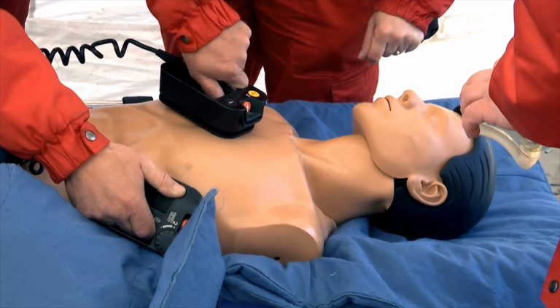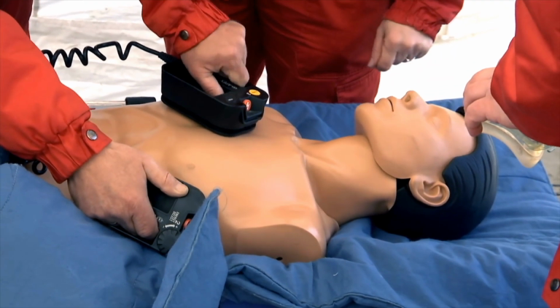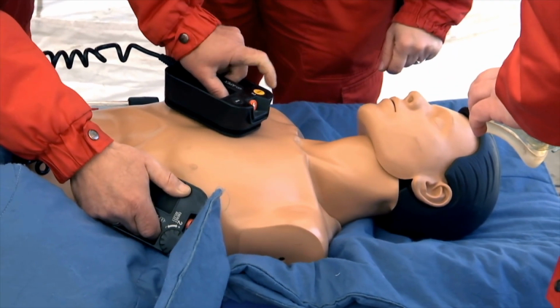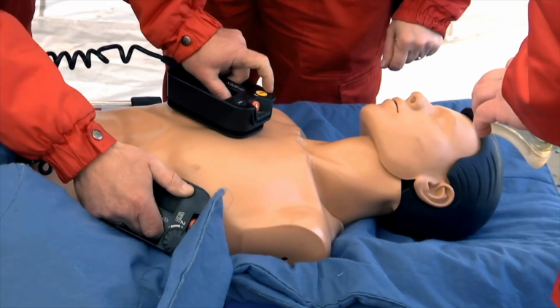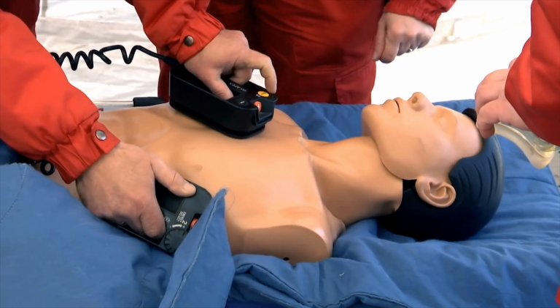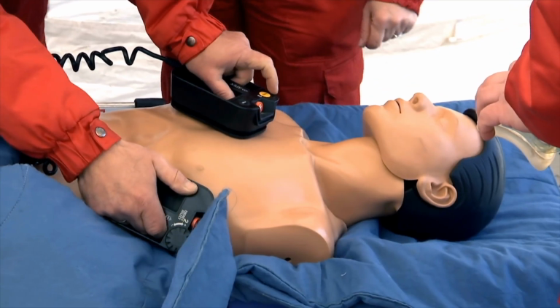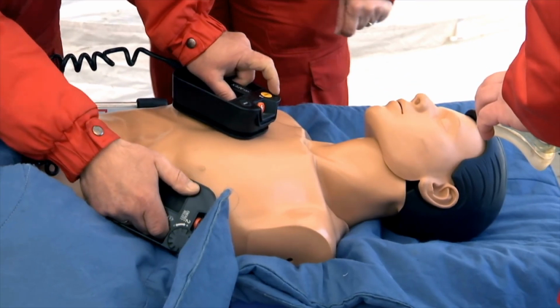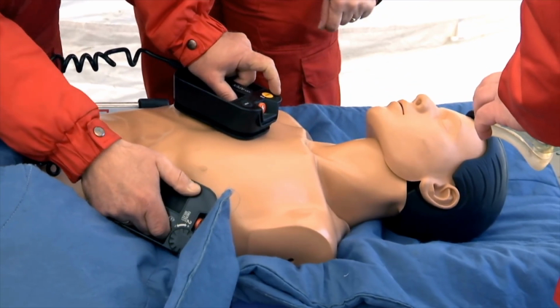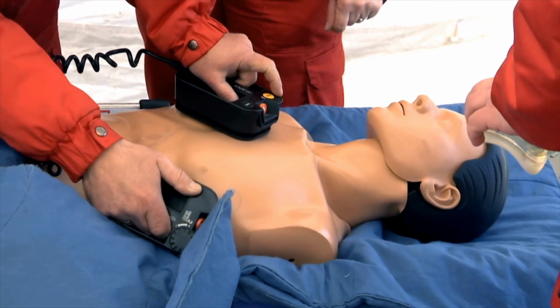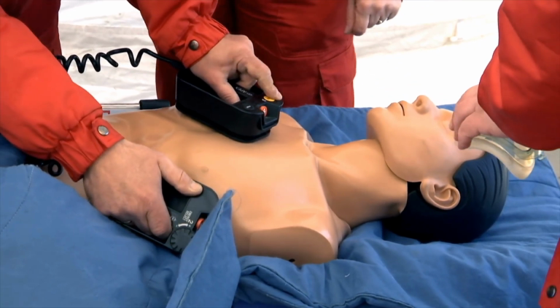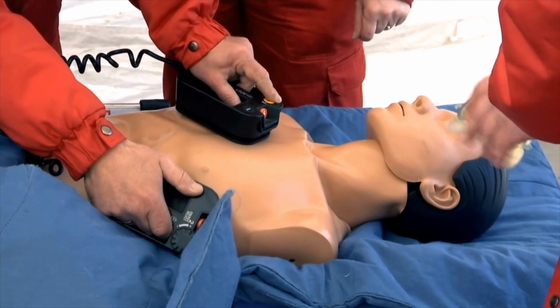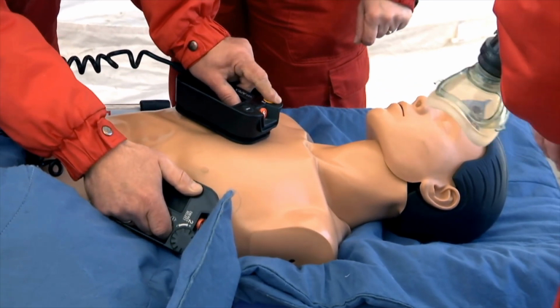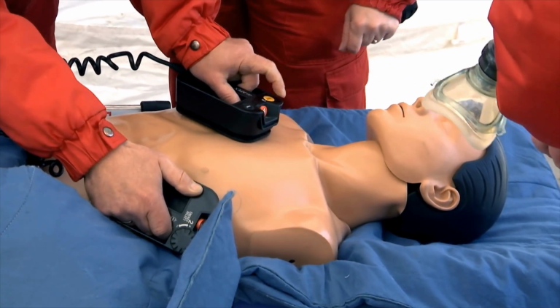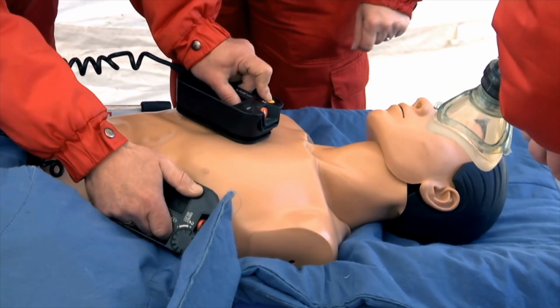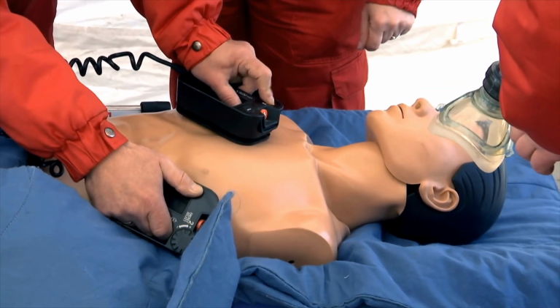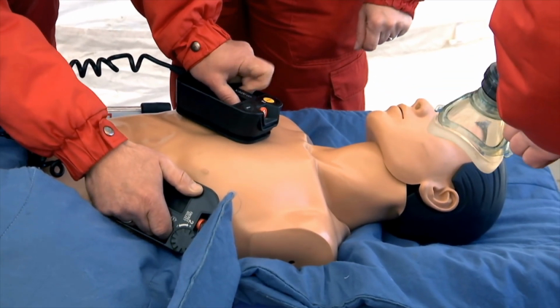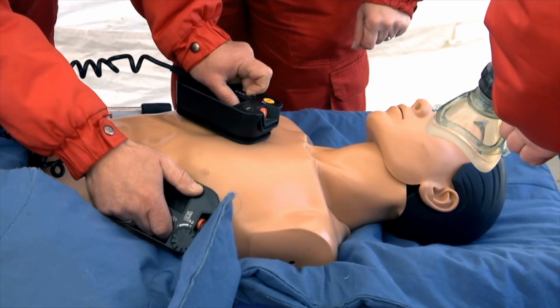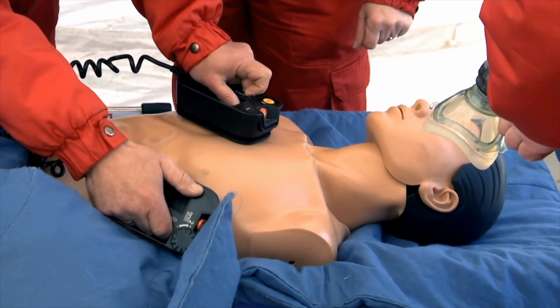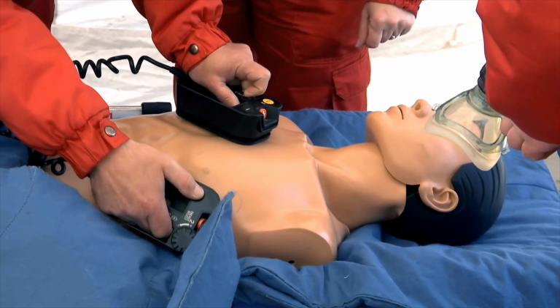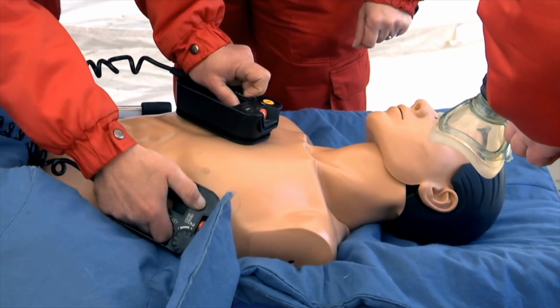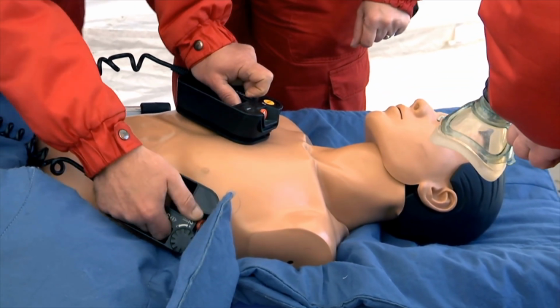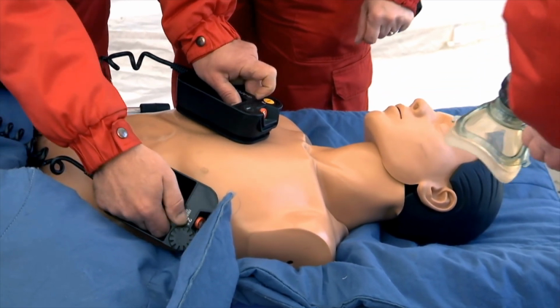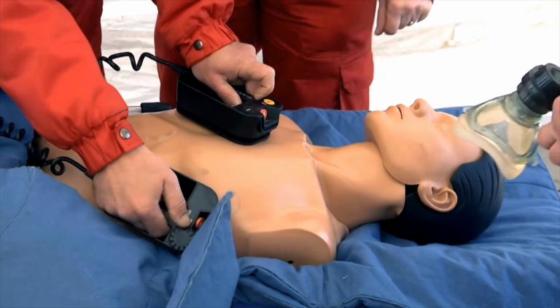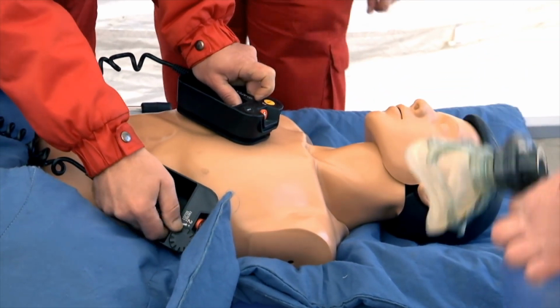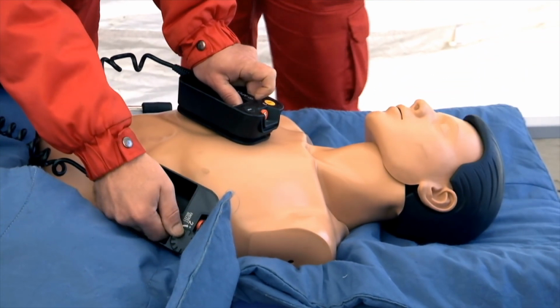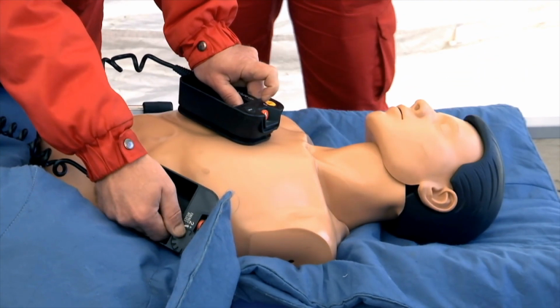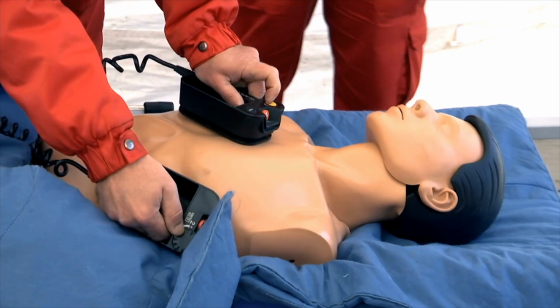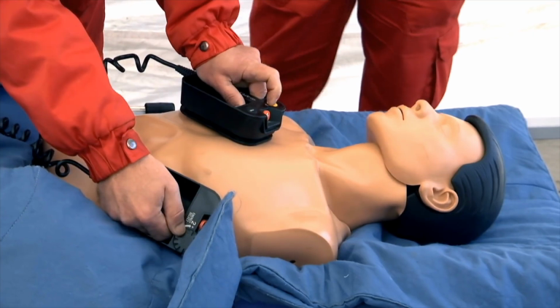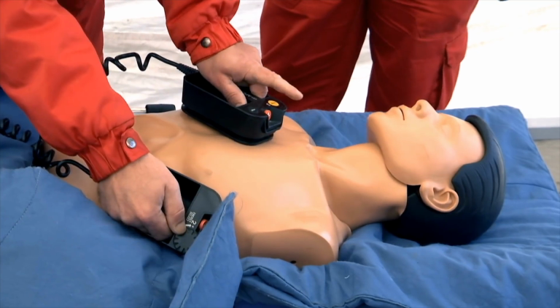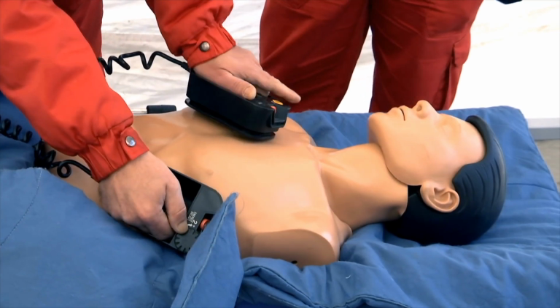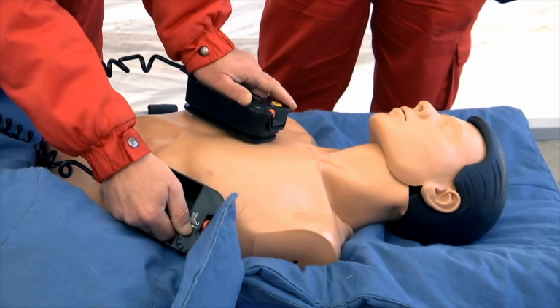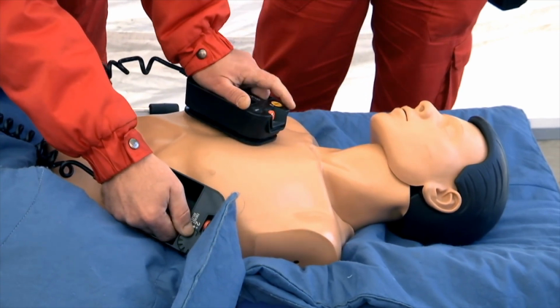Step five: repeat the cycle. 30 compressions, two breaths. Continue until help arrives or the person starts breathing.